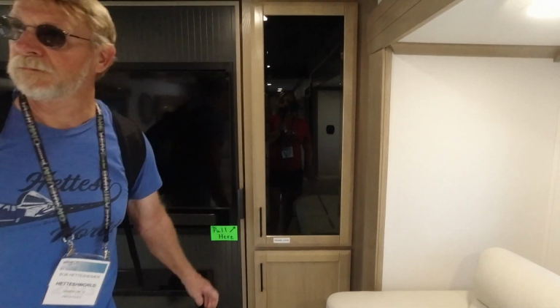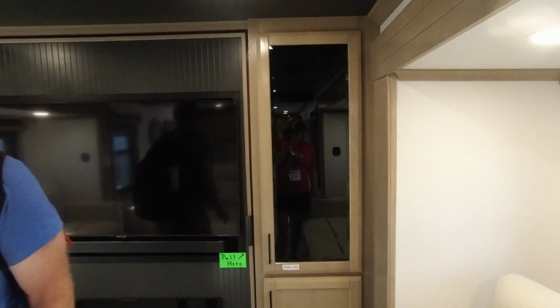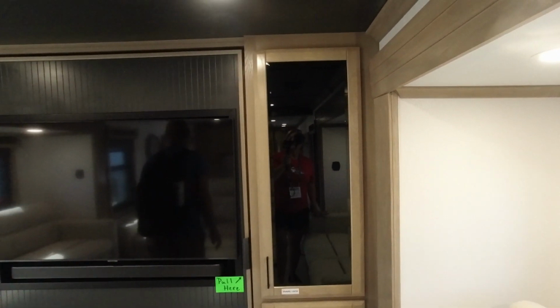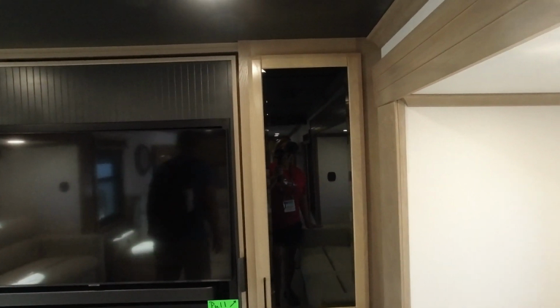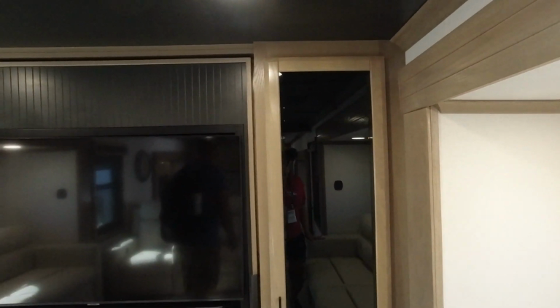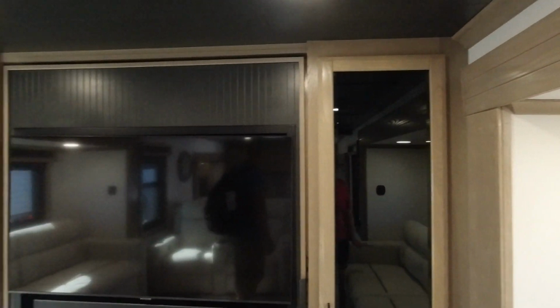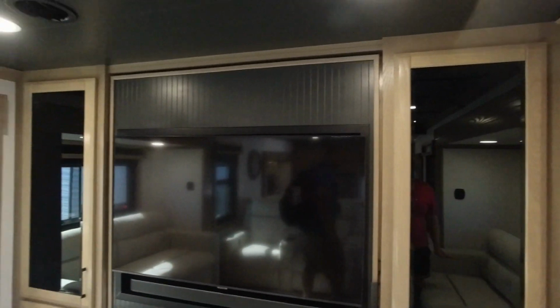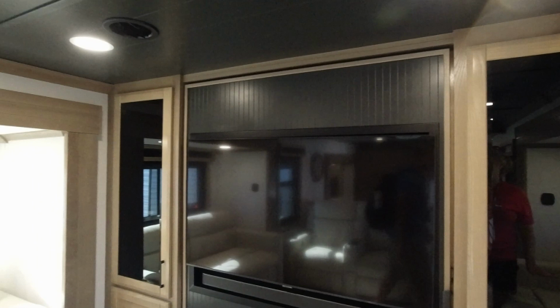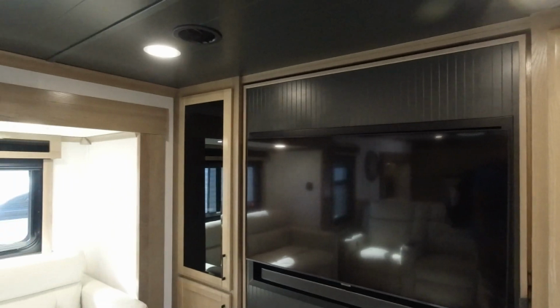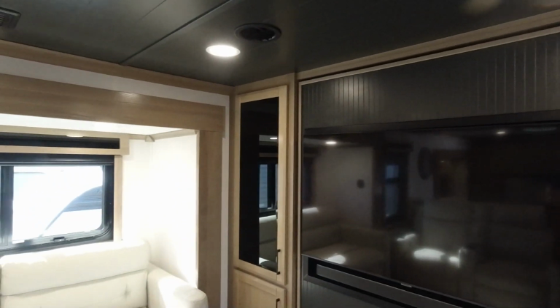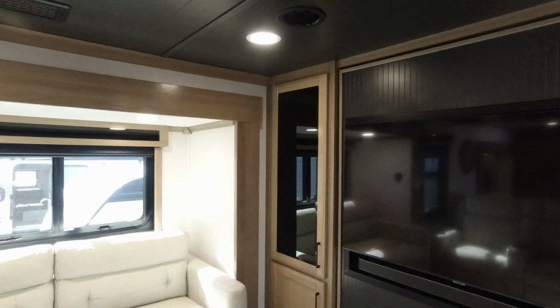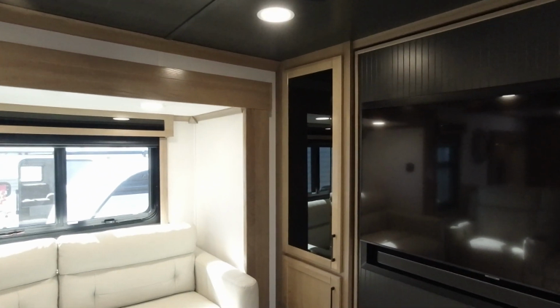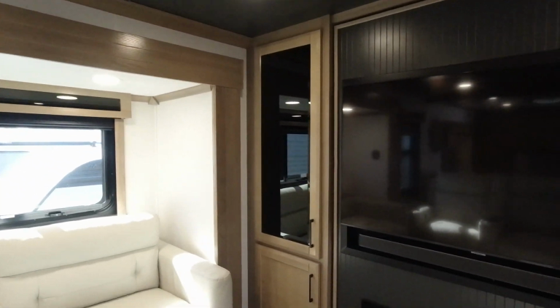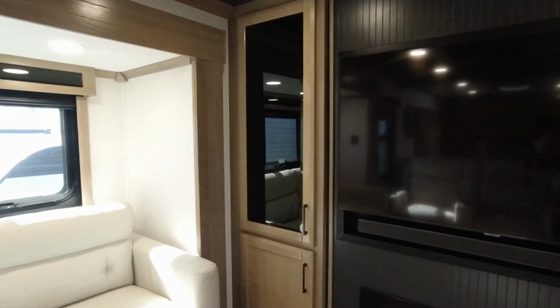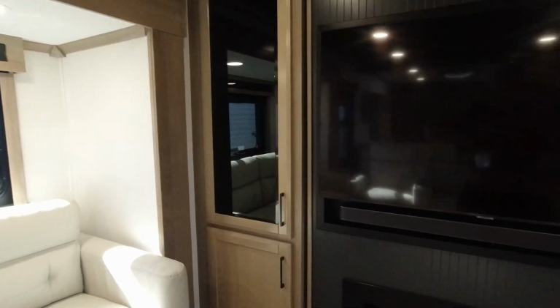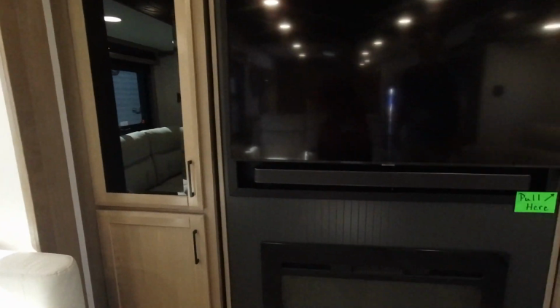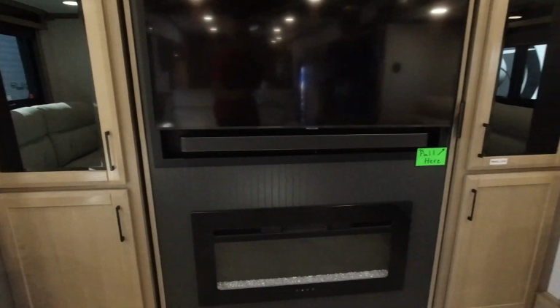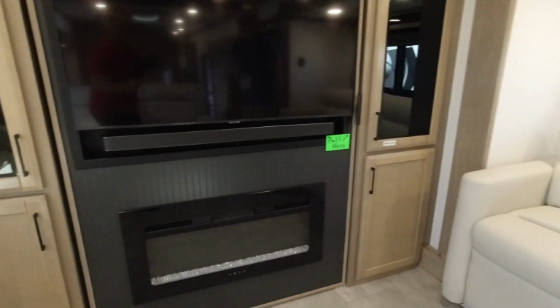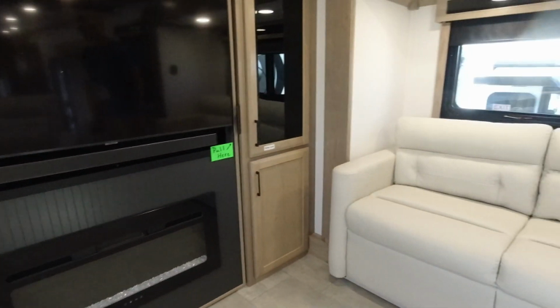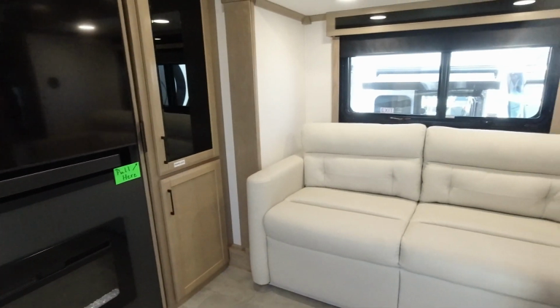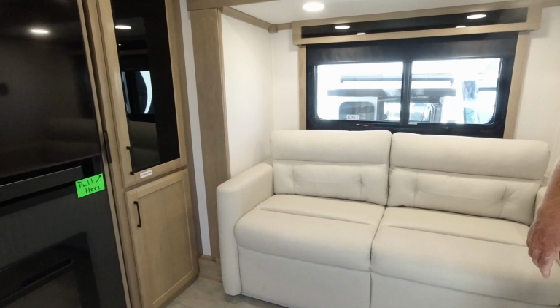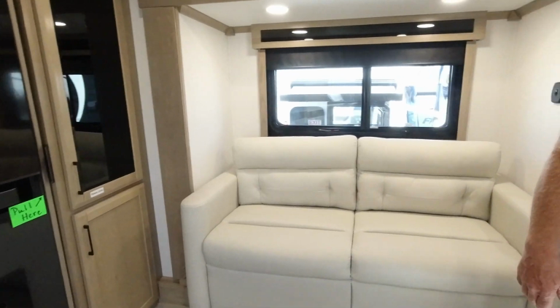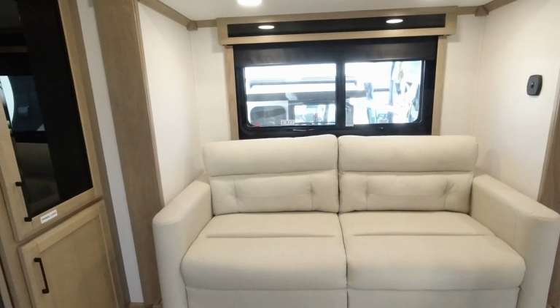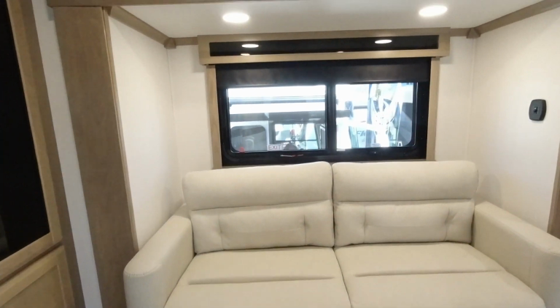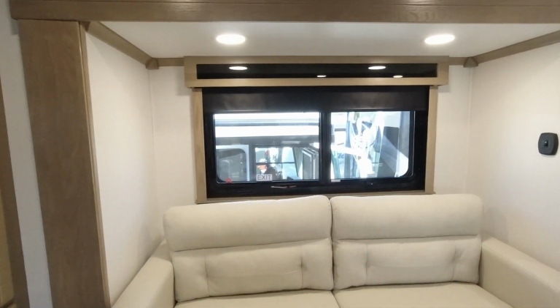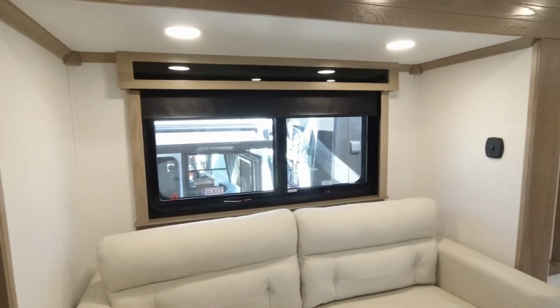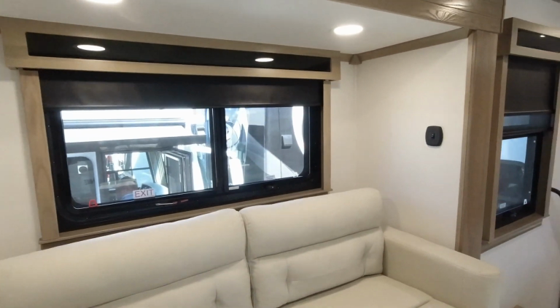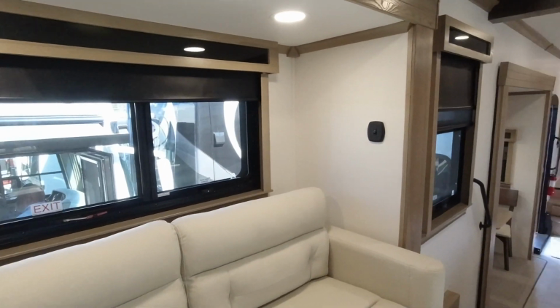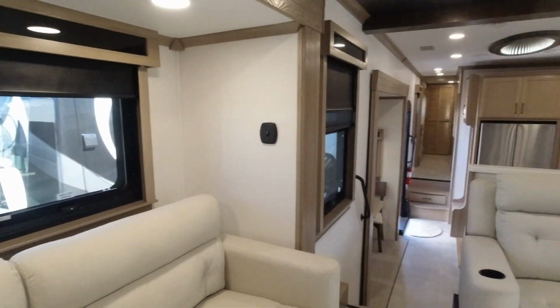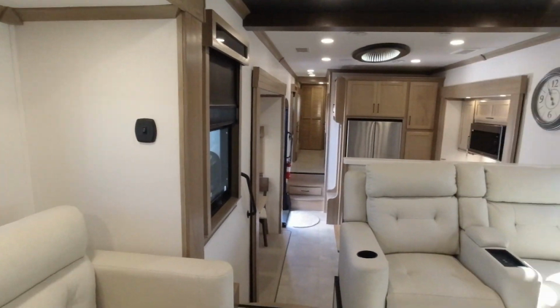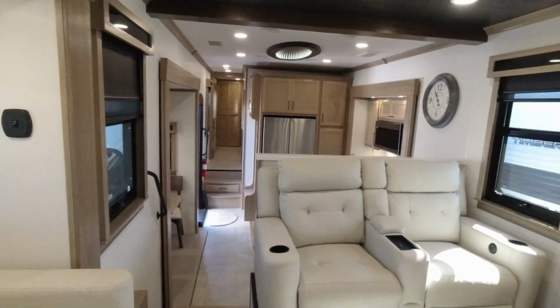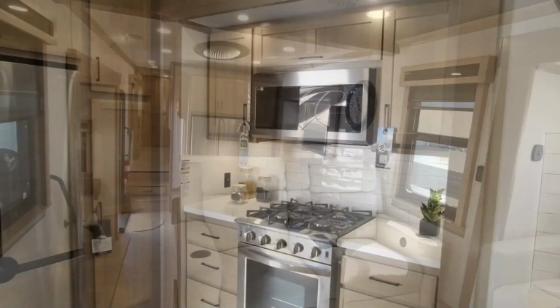Again, the living room has tons and tons and tons of storage, a huge TV, a fireplace, and a comfy couch.